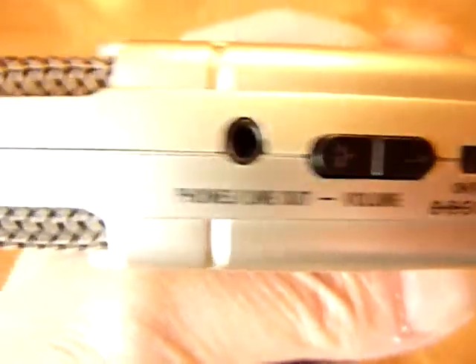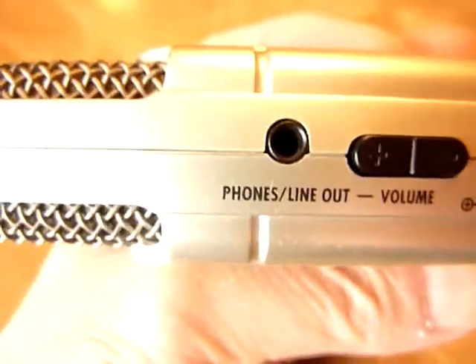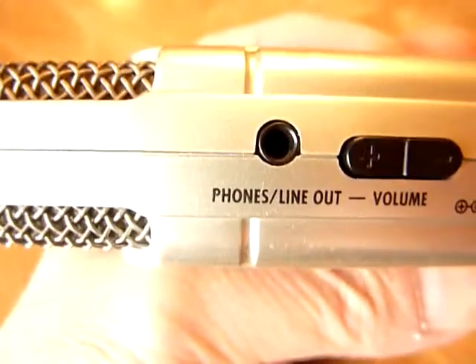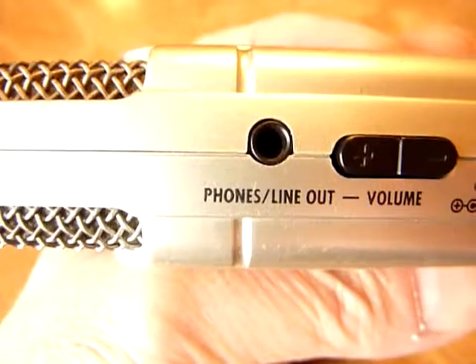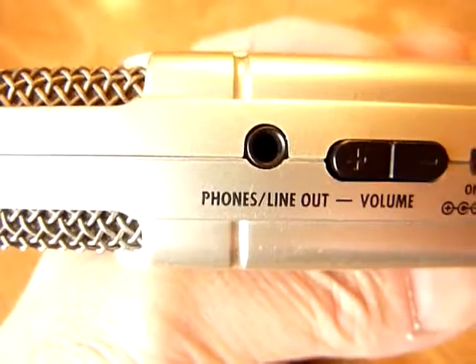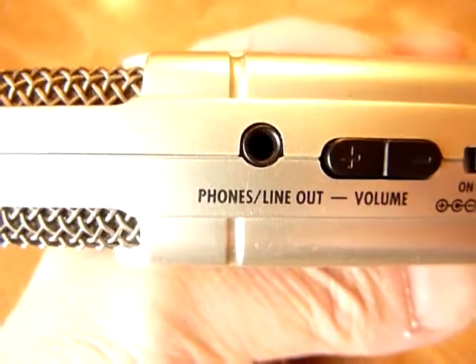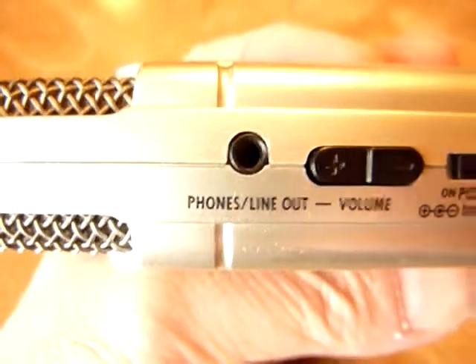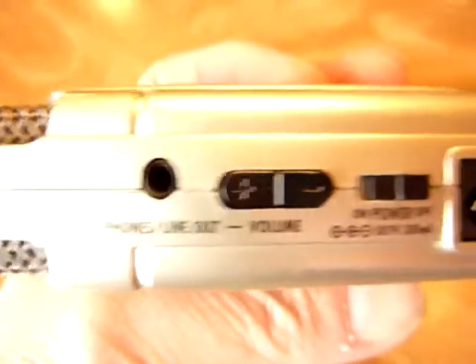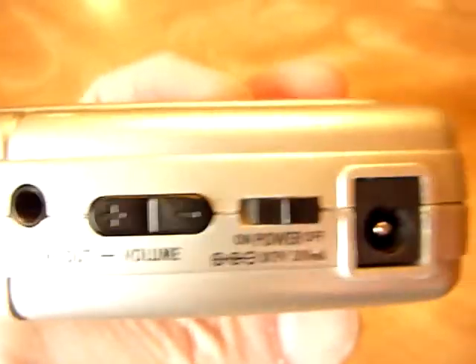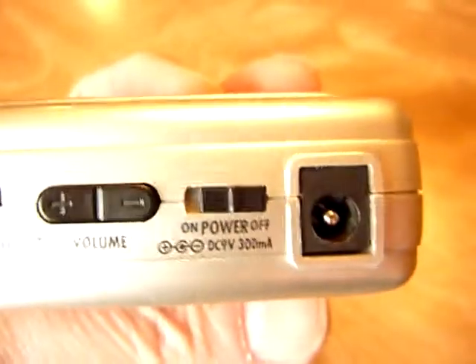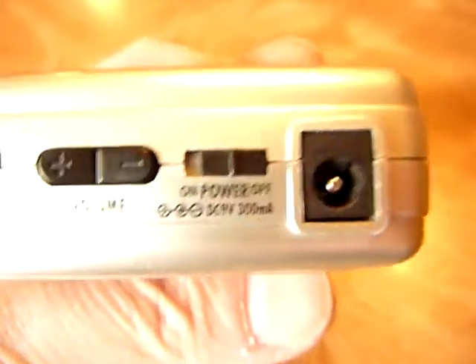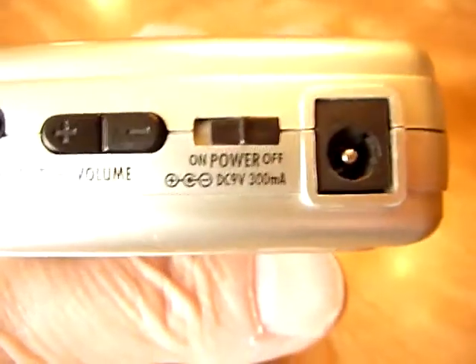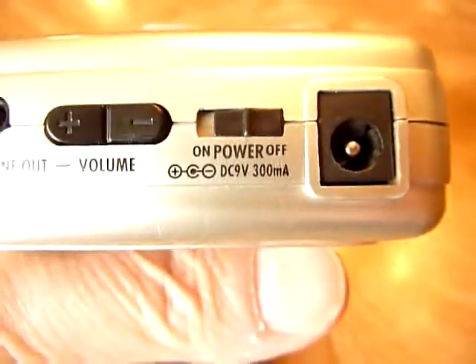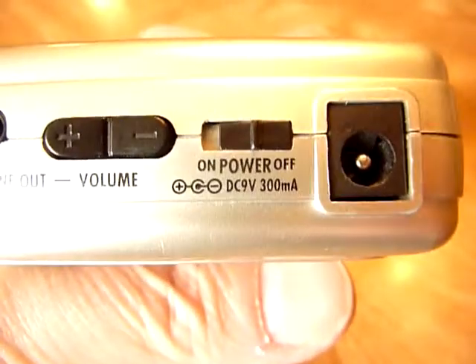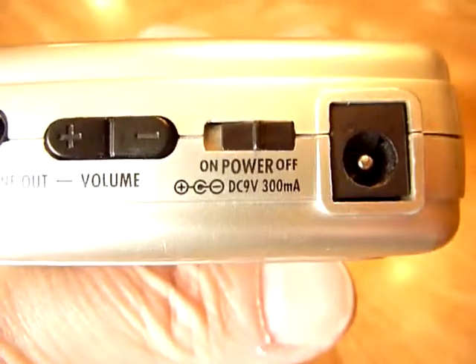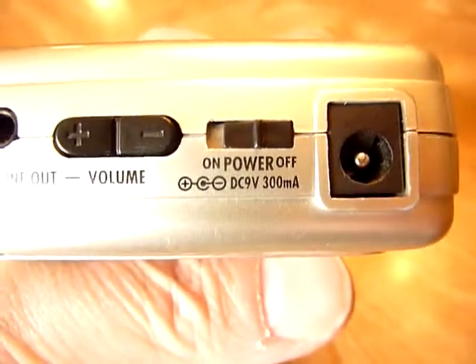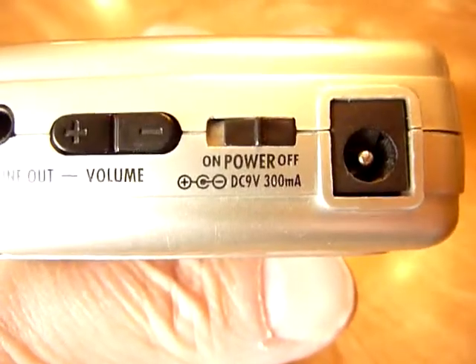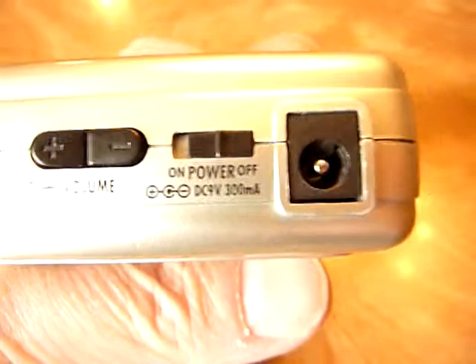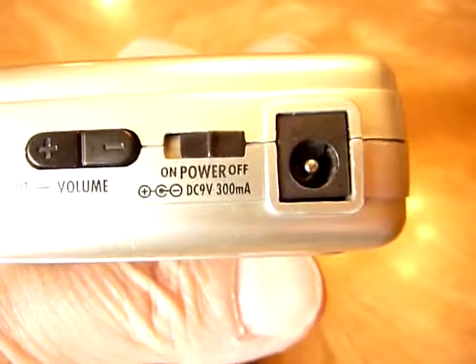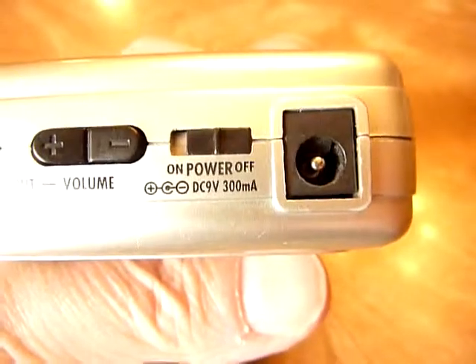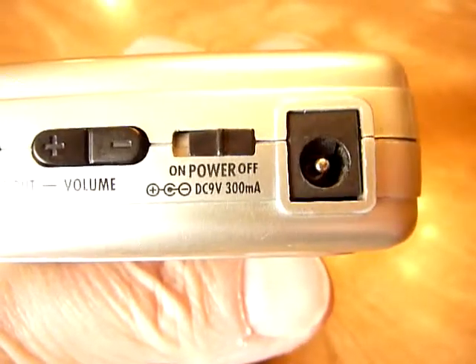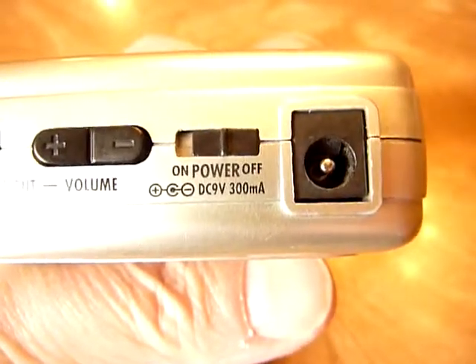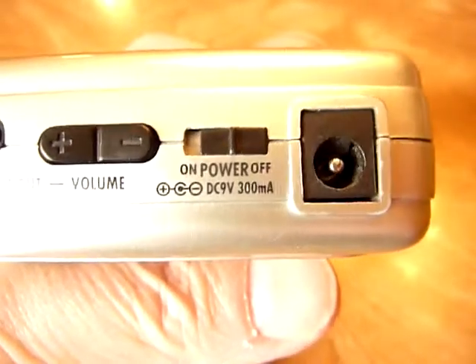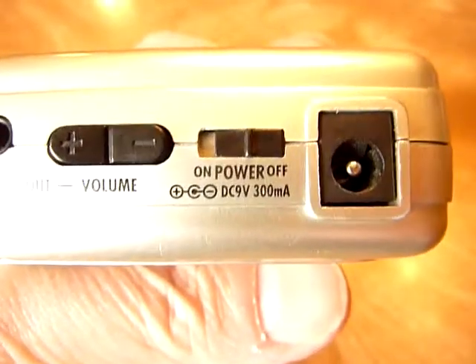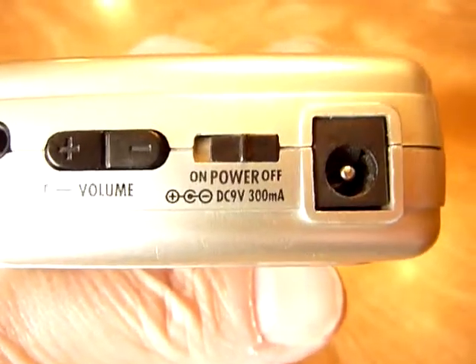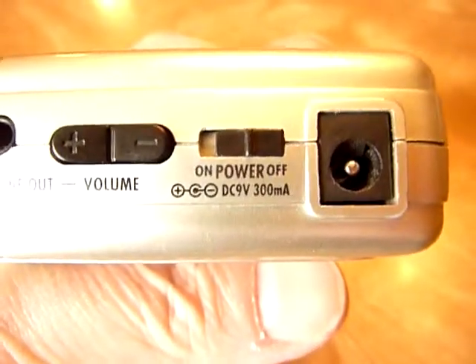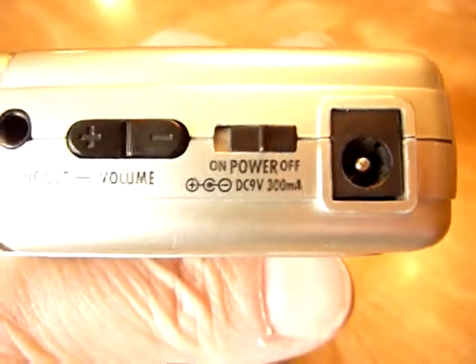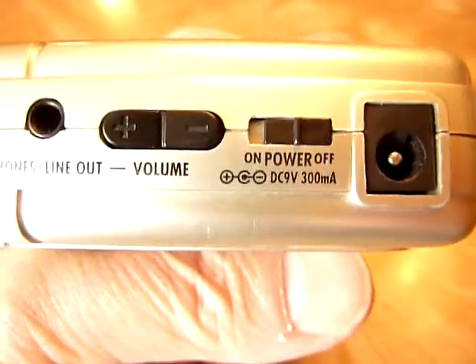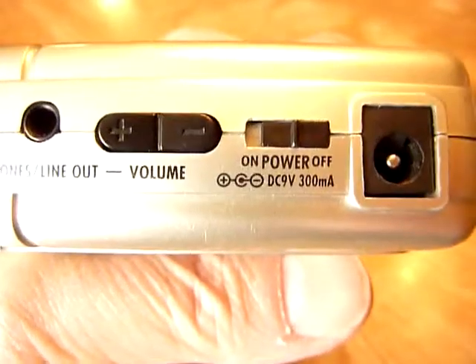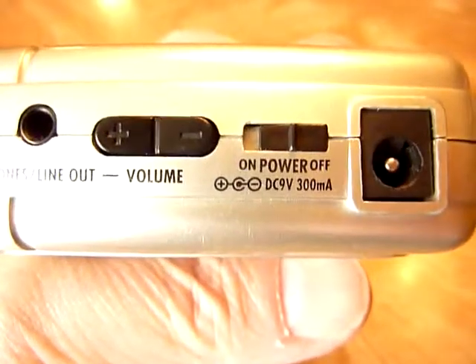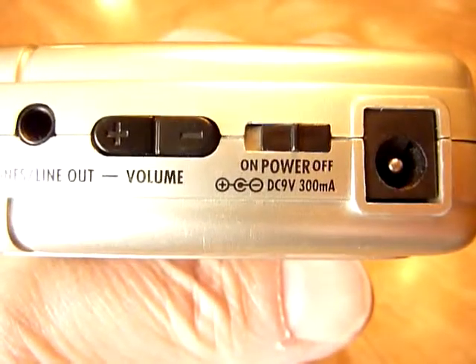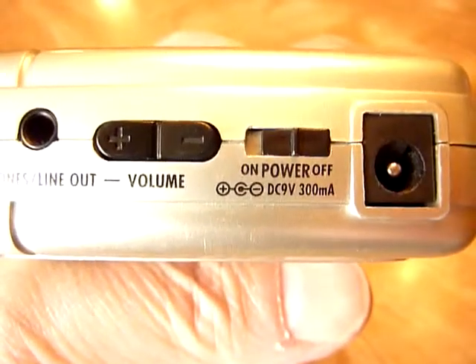We've got phone line outputs, and here's the power adapter port, which comes with it. And here's the power on and off switch.